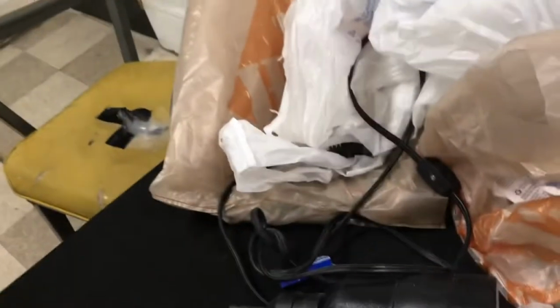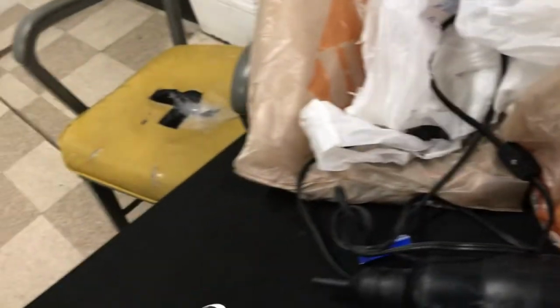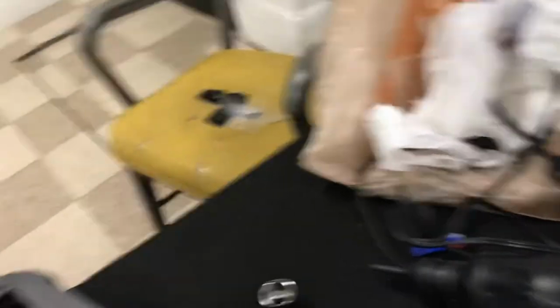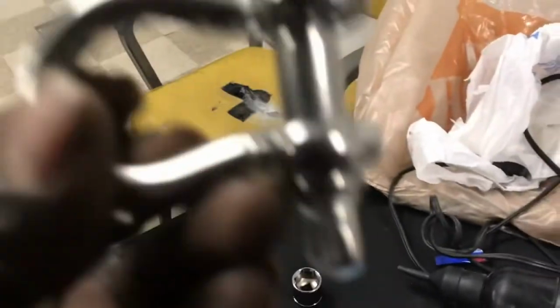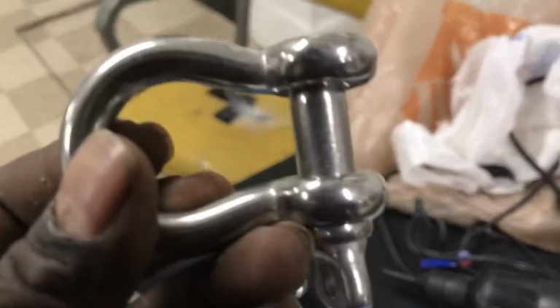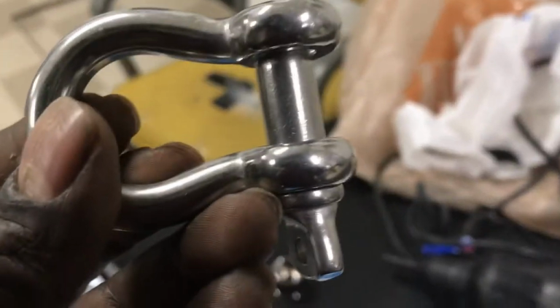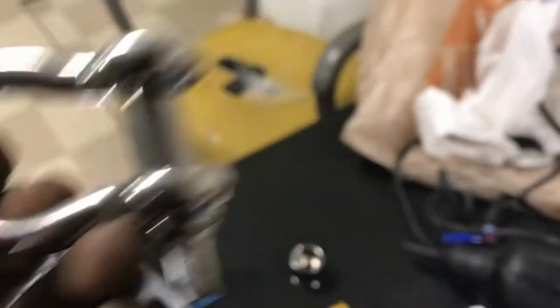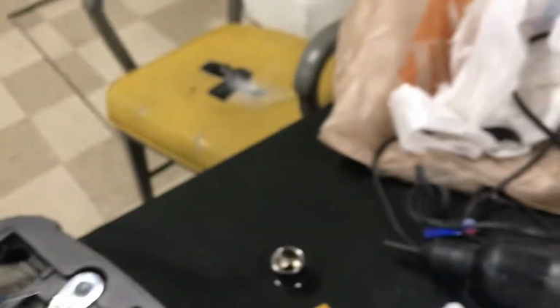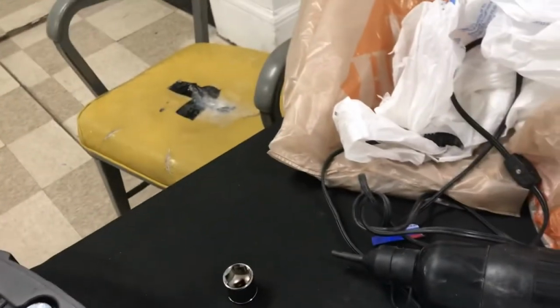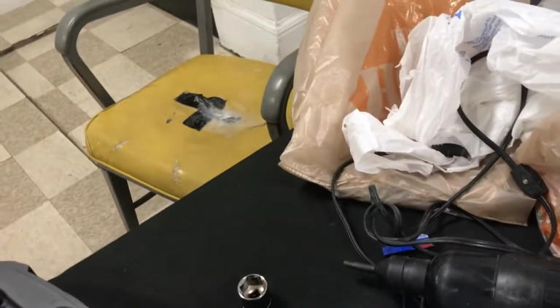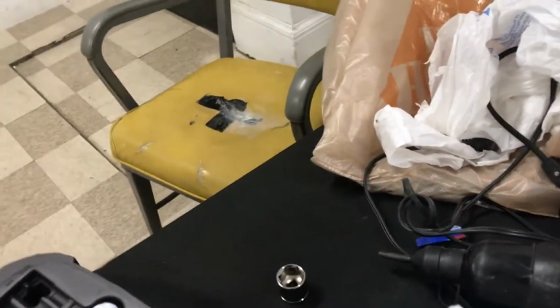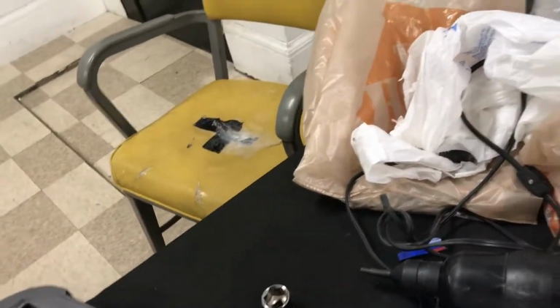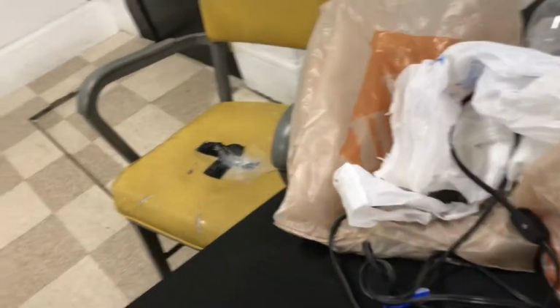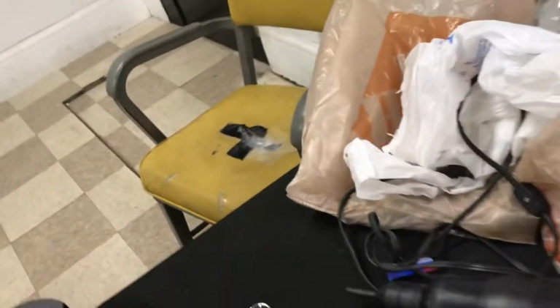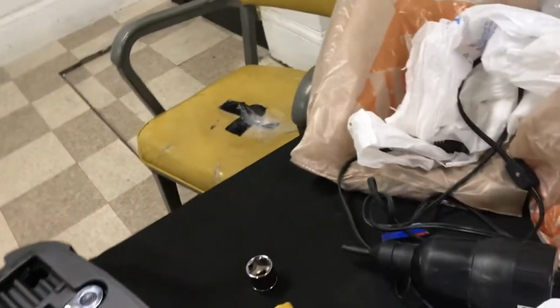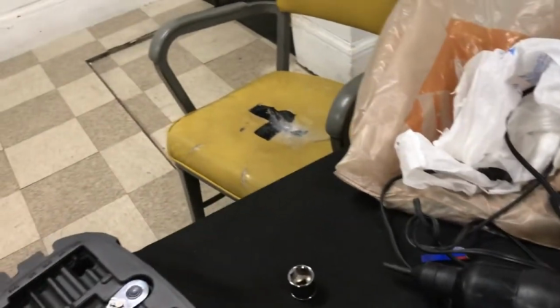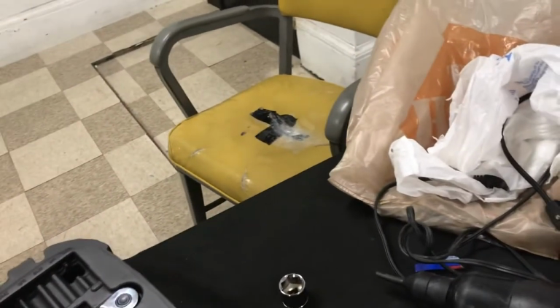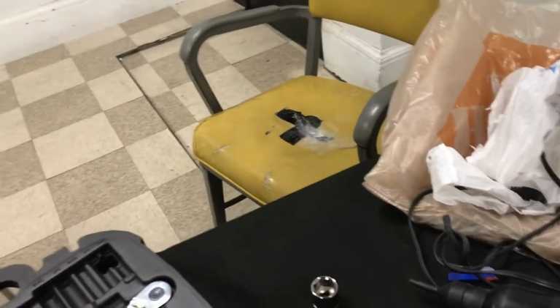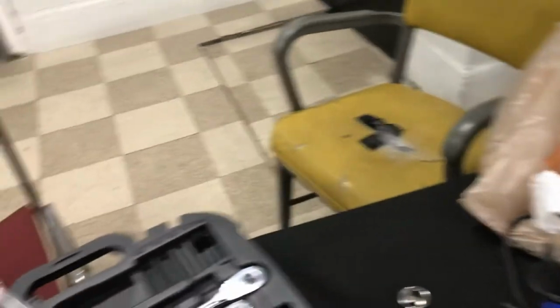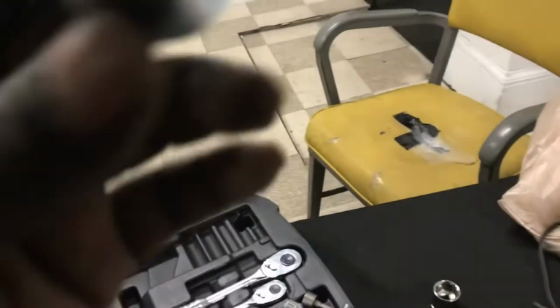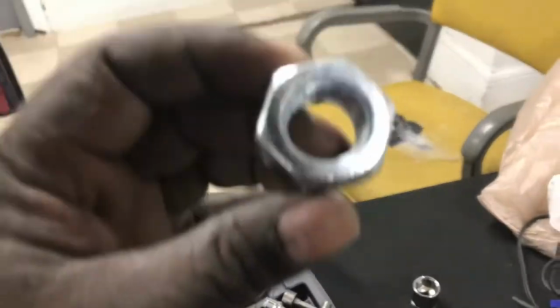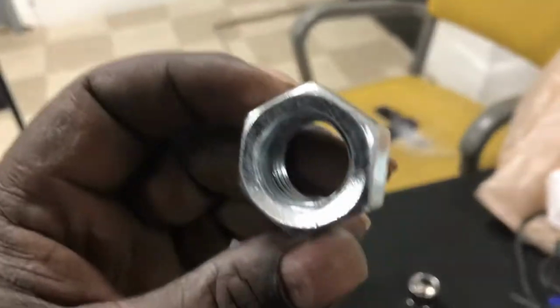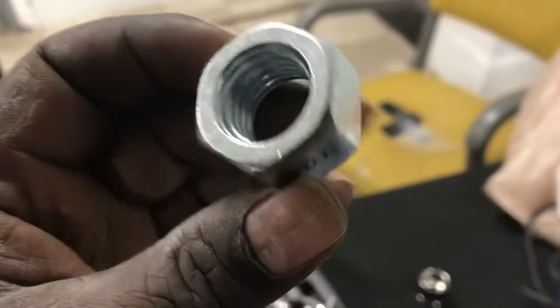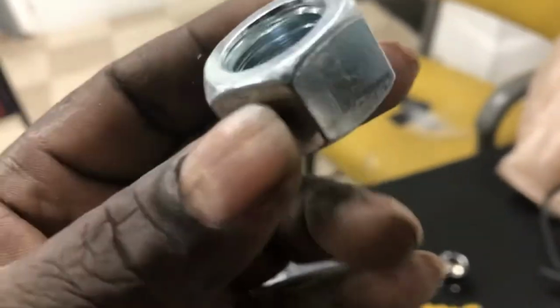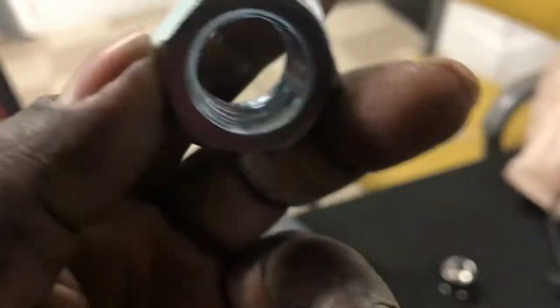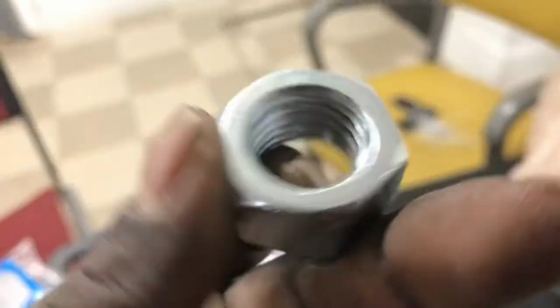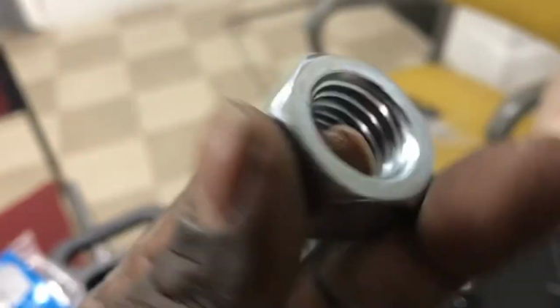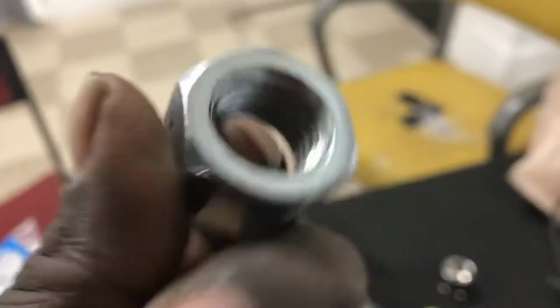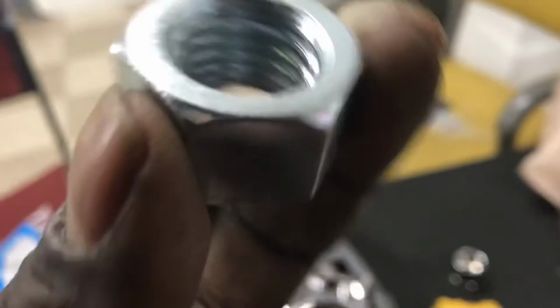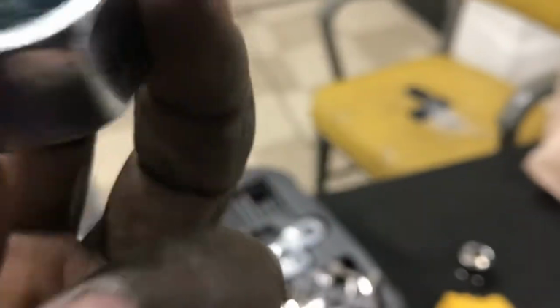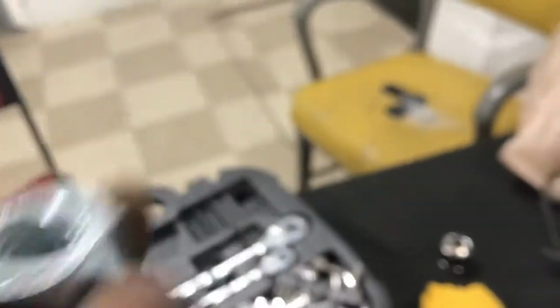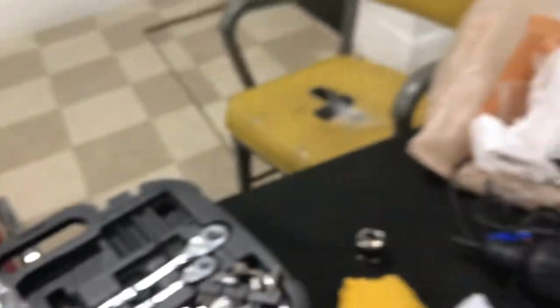I bought an extra one of these as I thought I would need it, but I didn't. And this is the bolt that I use — it also comes from Home Depot. It's all in the same section, so it's really easy to put this thing together yourself.